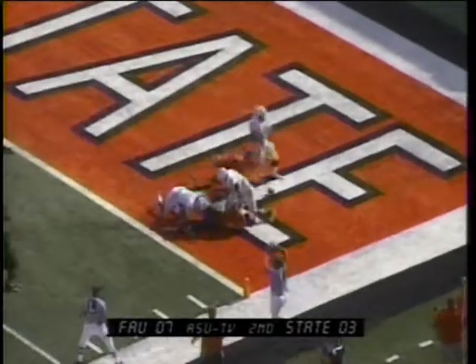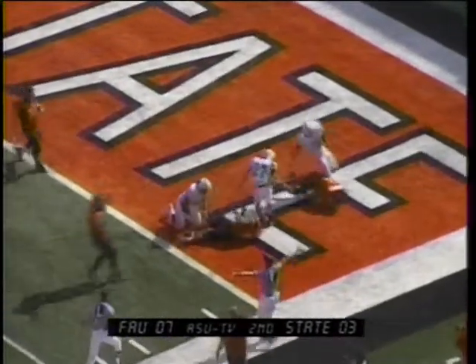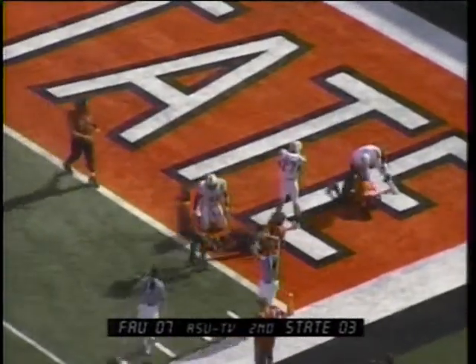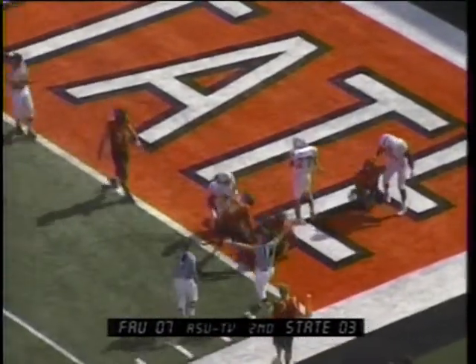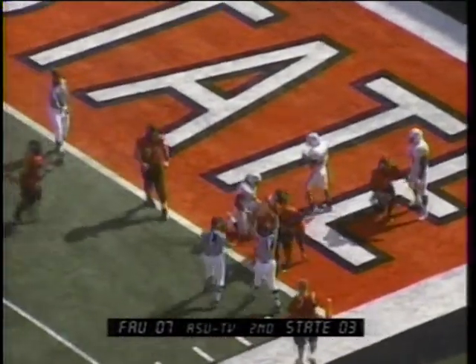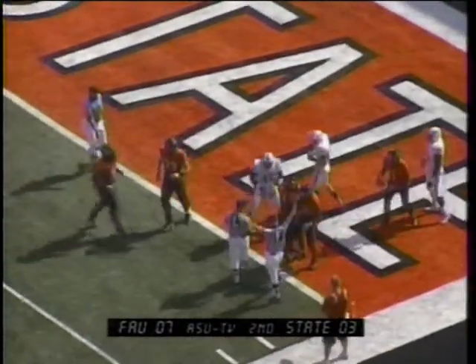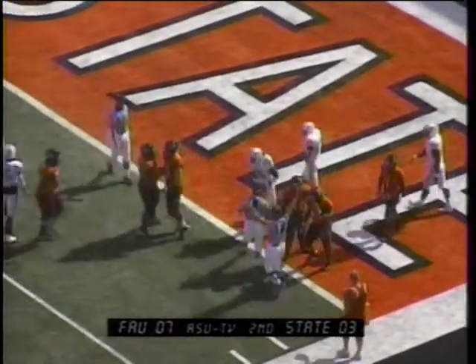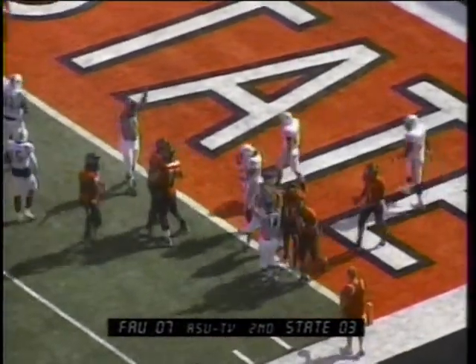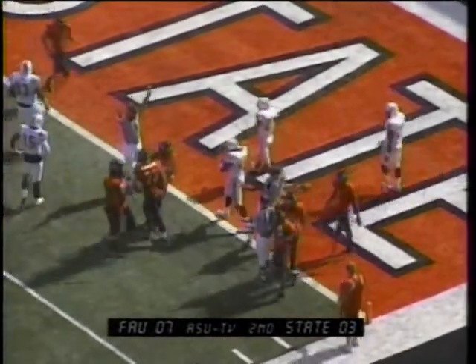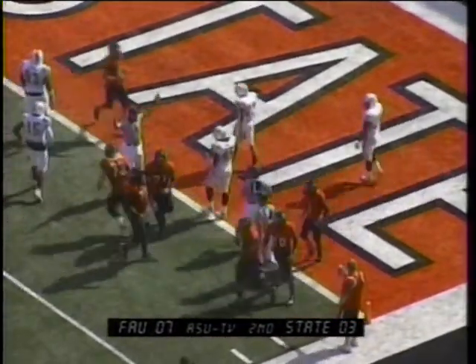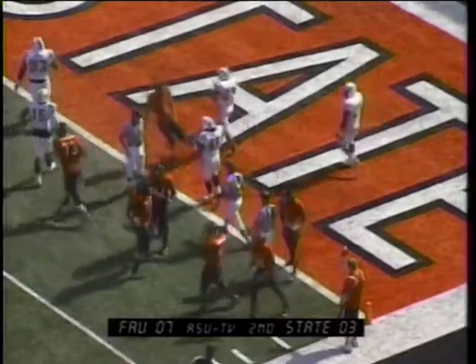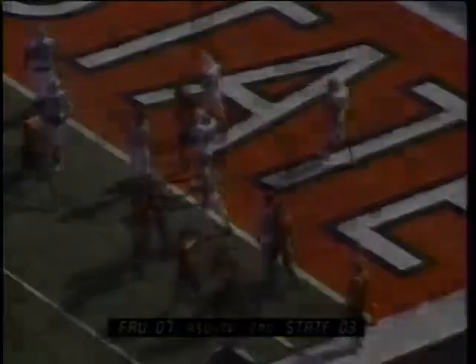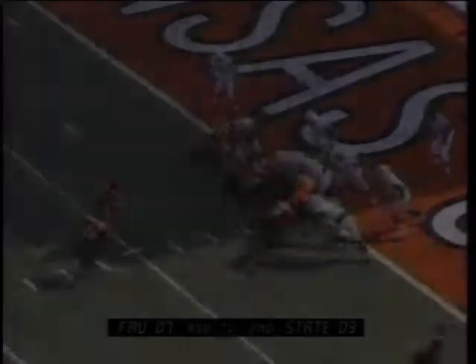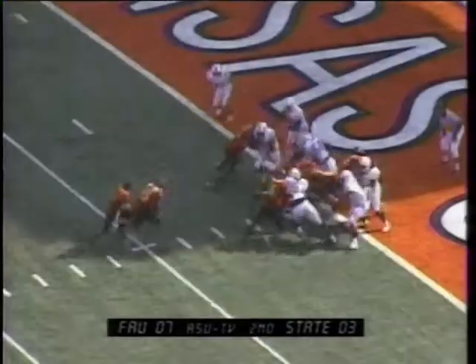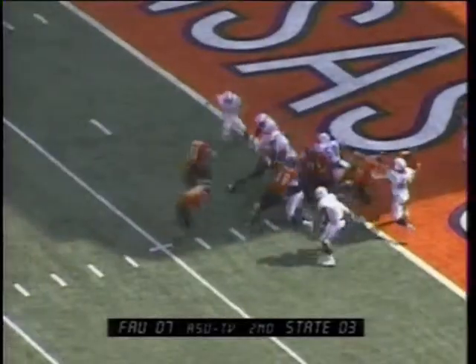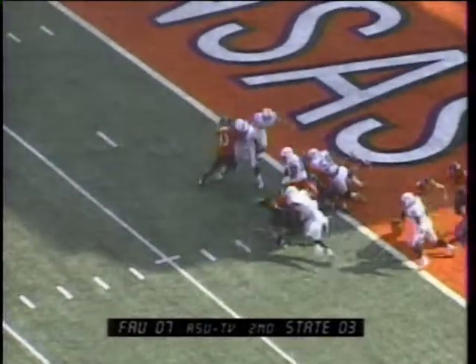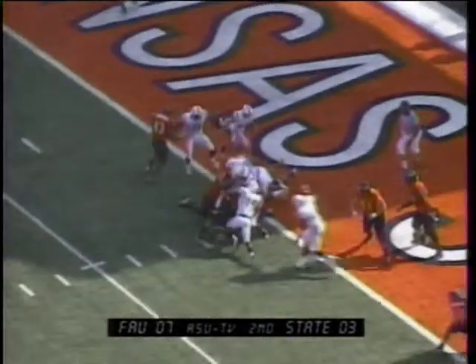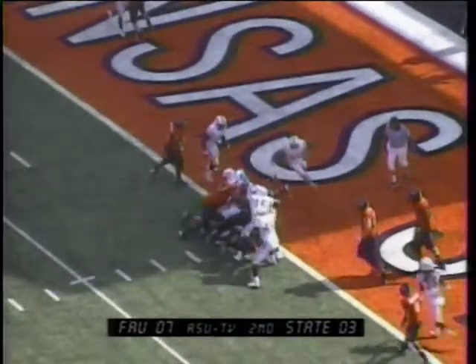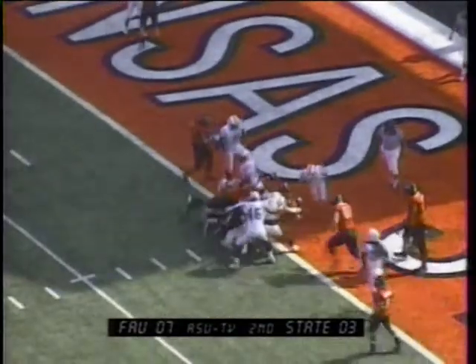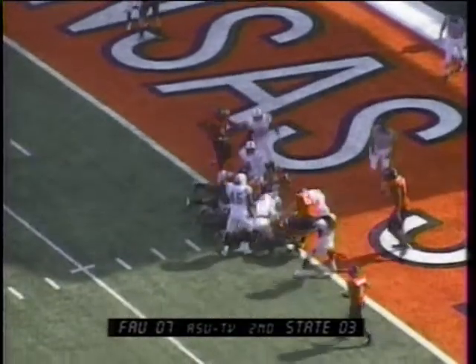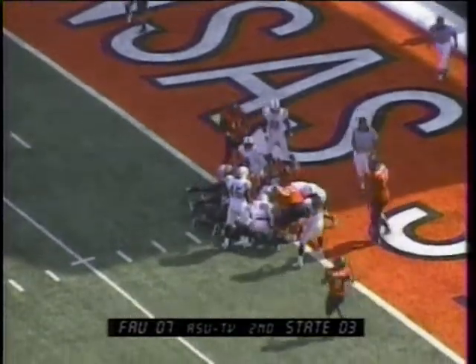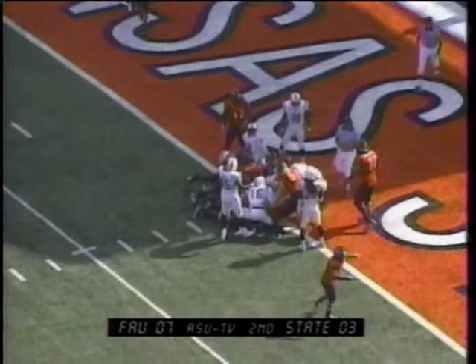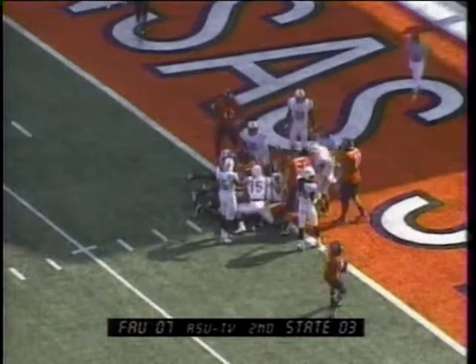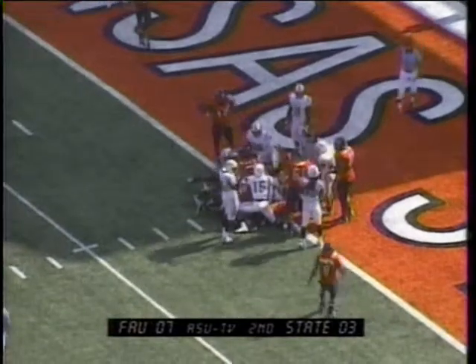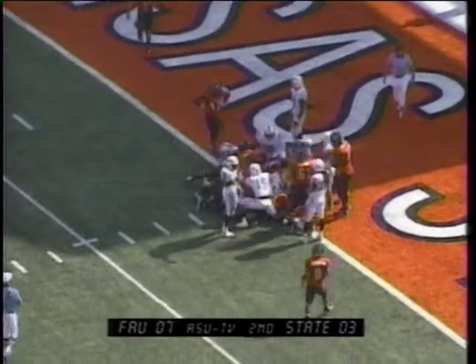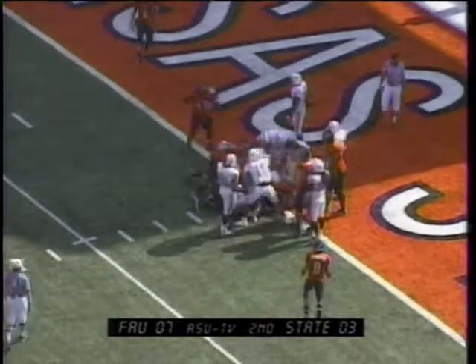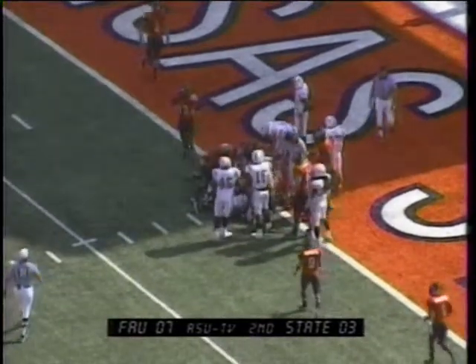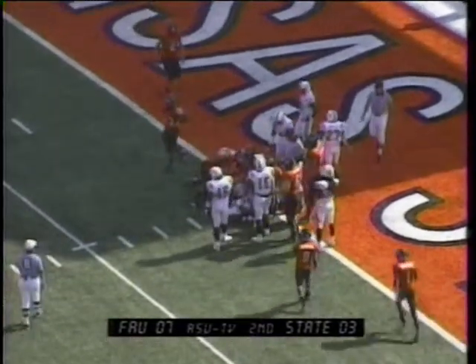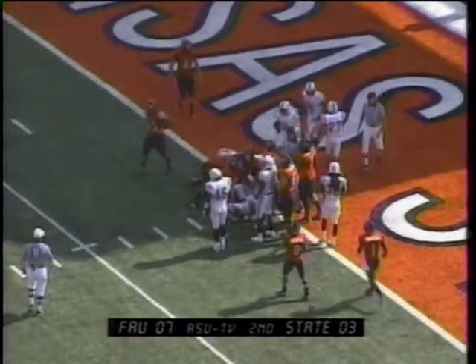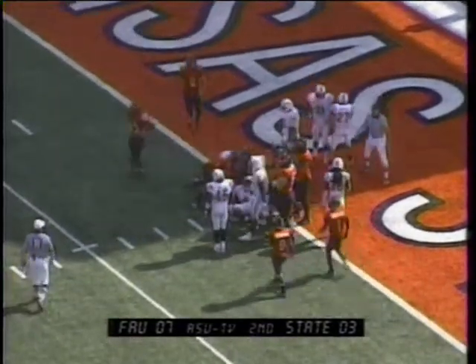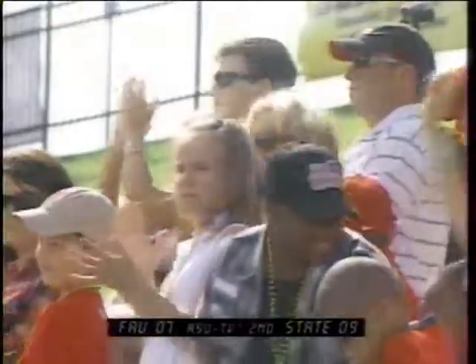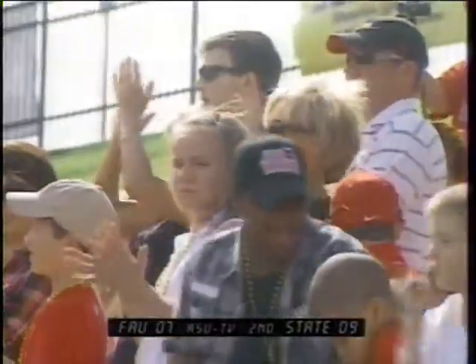Applin will hand it off again to Robertson running right, 15, 10, 5, diving for the goal line and they mark him down inside the one — another terrific run. Second and goal, just inches away. Applin fakes the handoff this time, keeps it, and he's in — touchdown Arkansas State!